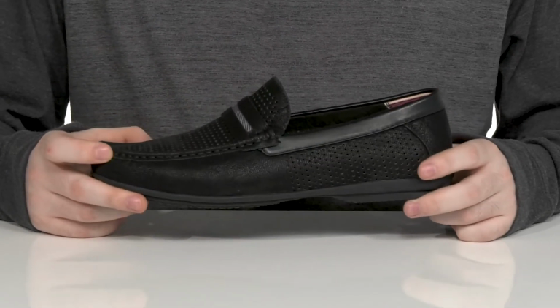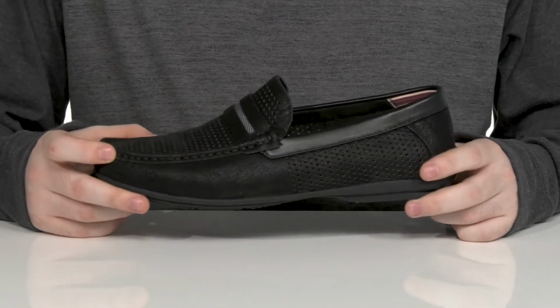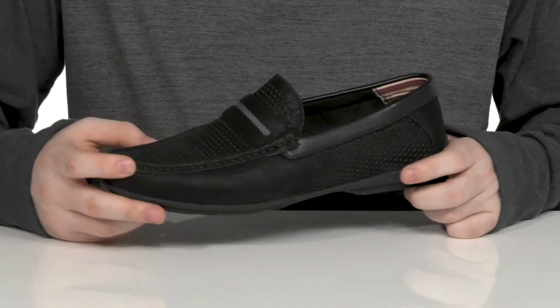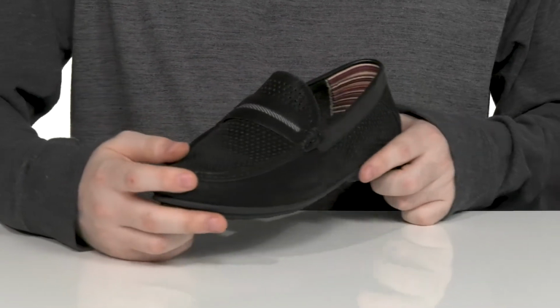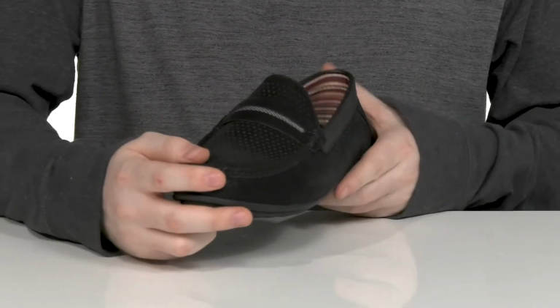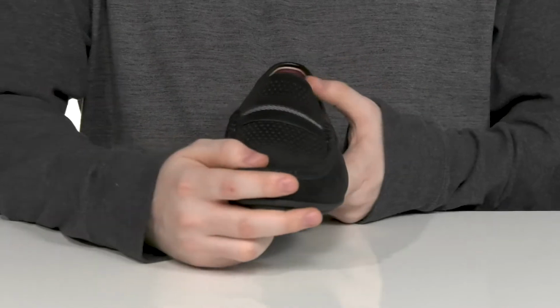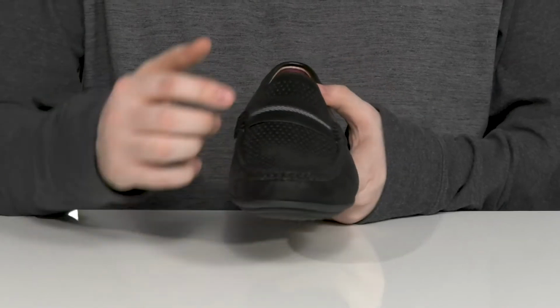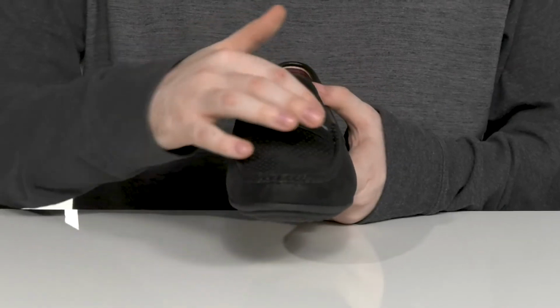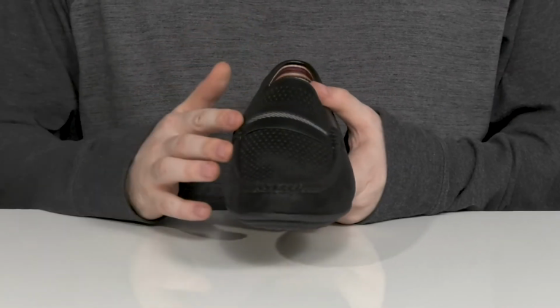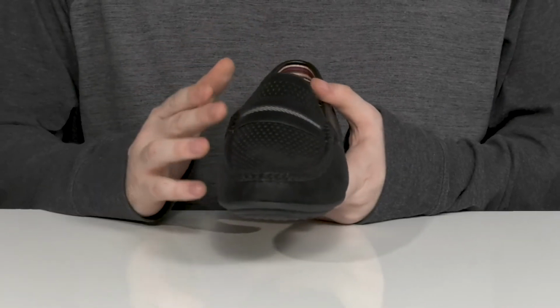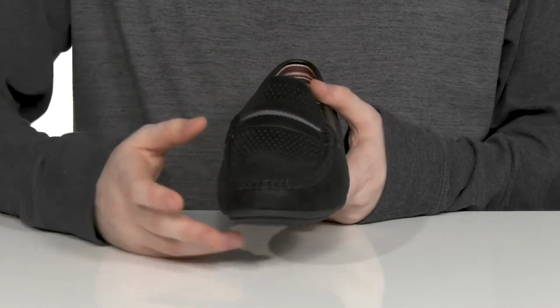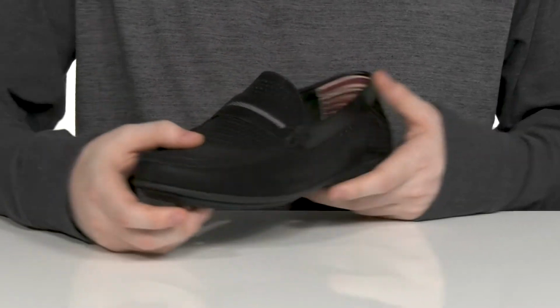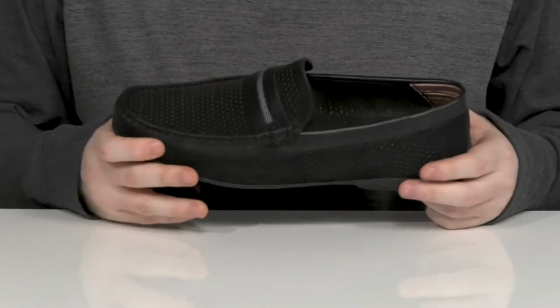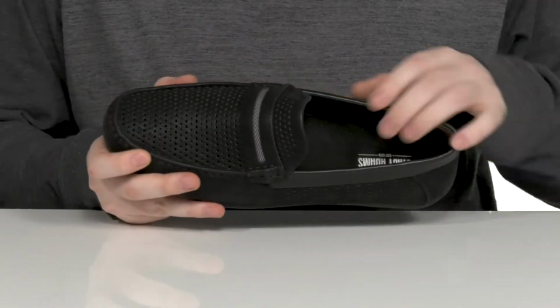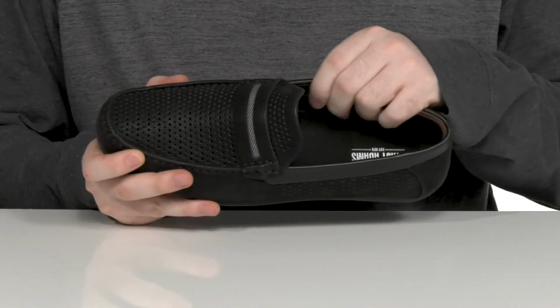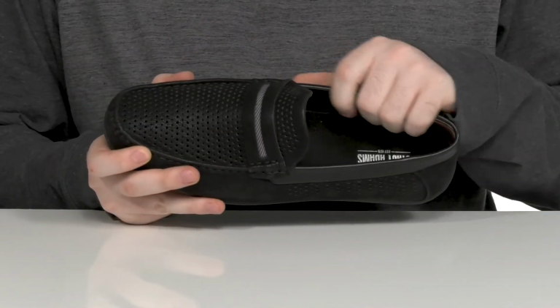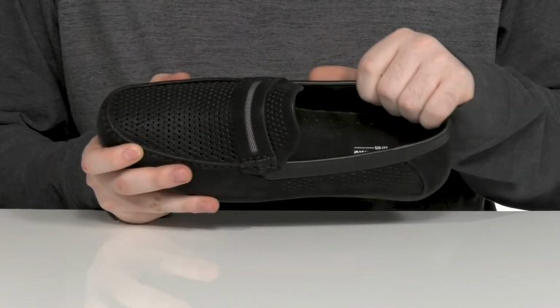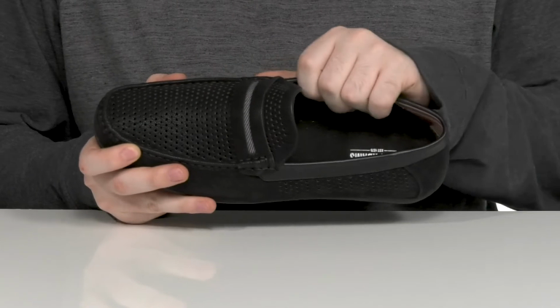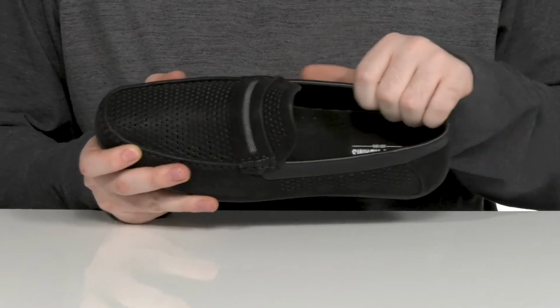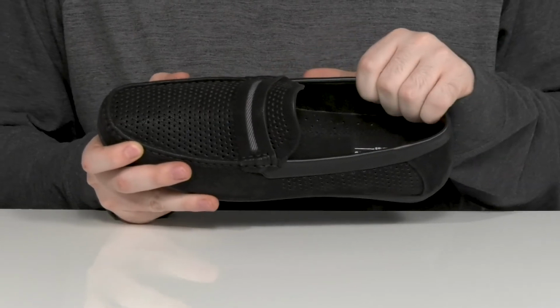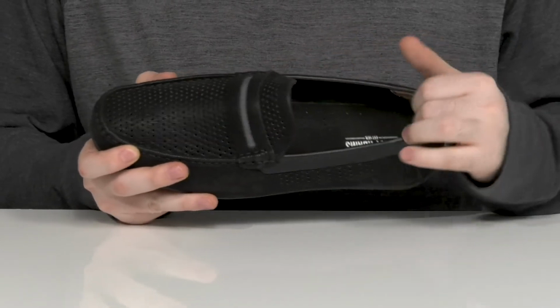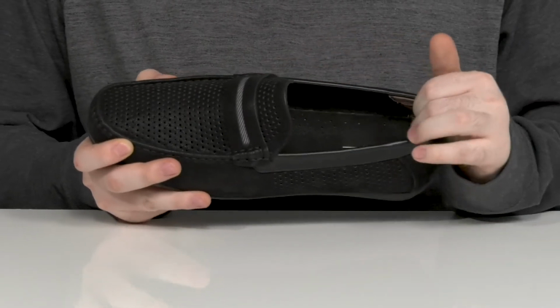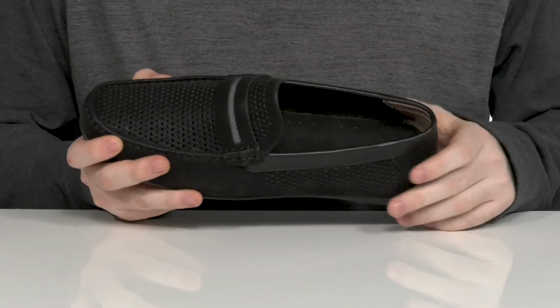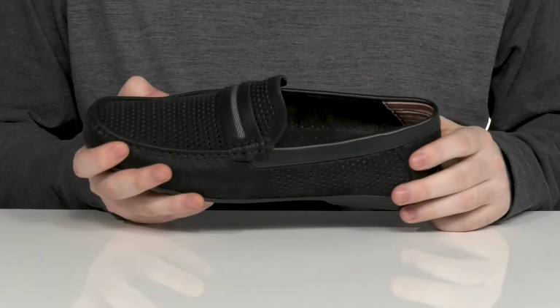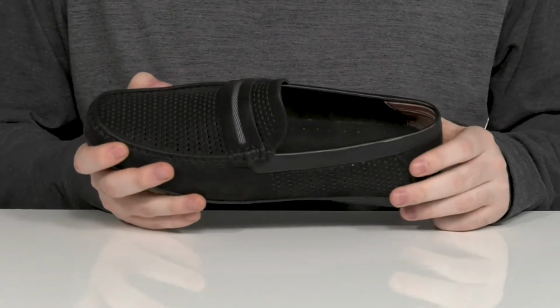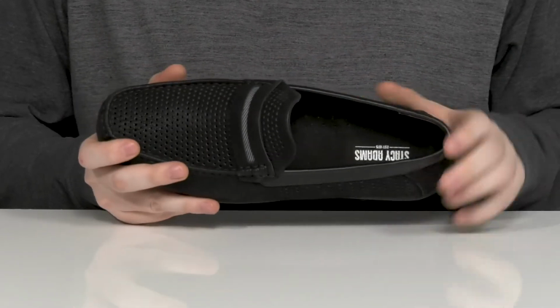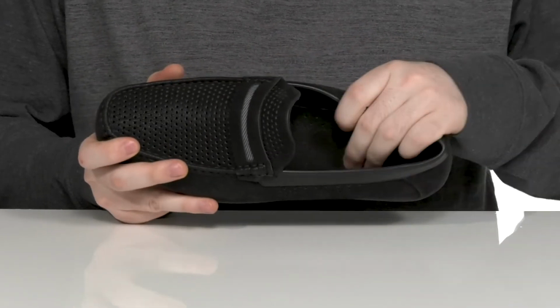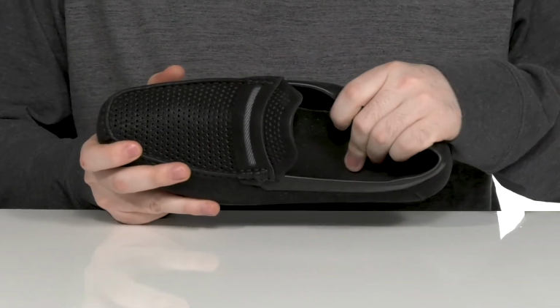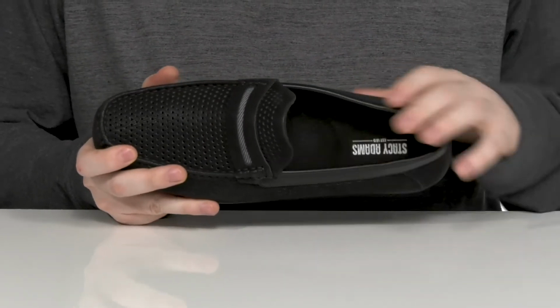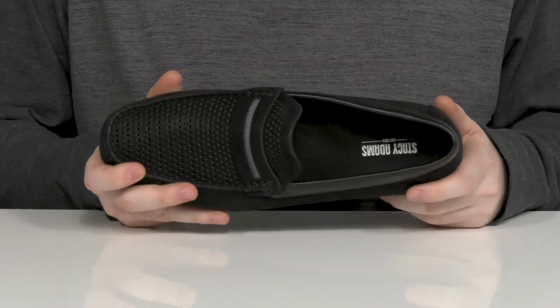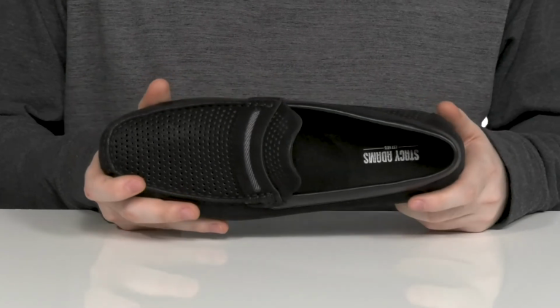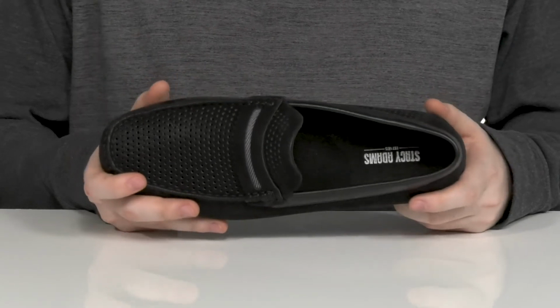There's mock stitch detailing across the toe and it has a penny keeper across the vamp. The inner lining is made with some soft textile with some leather in the back adding durability, with a cushioned foam footbed for comfort underfoot.